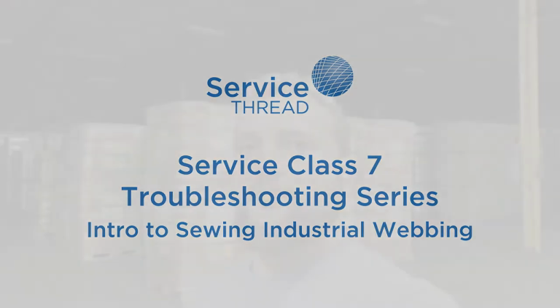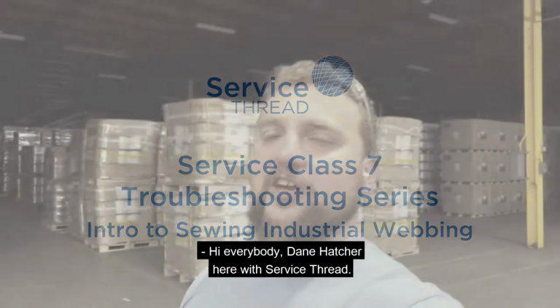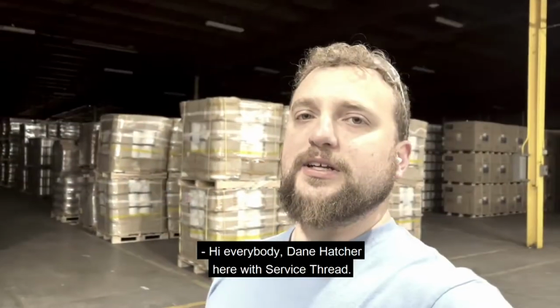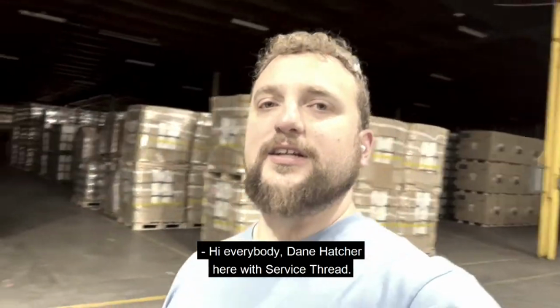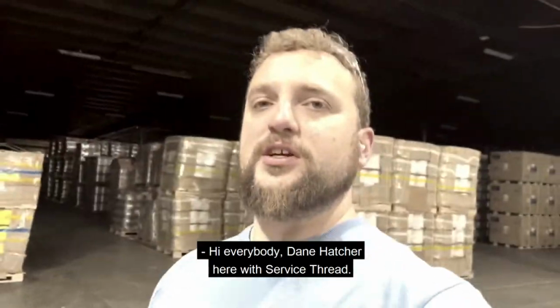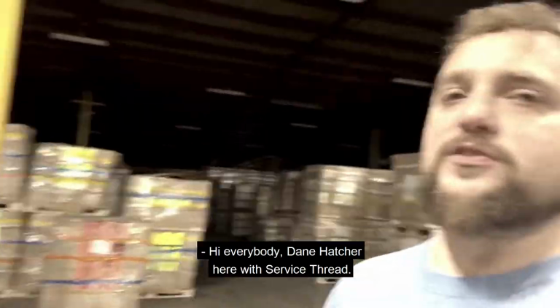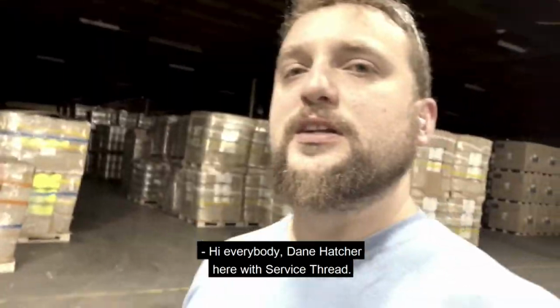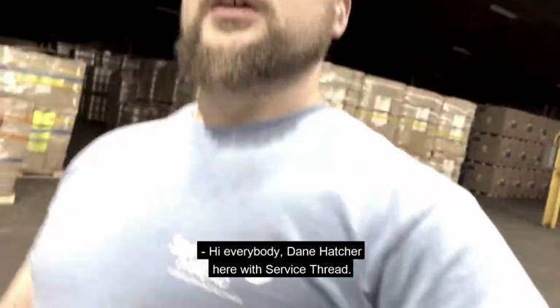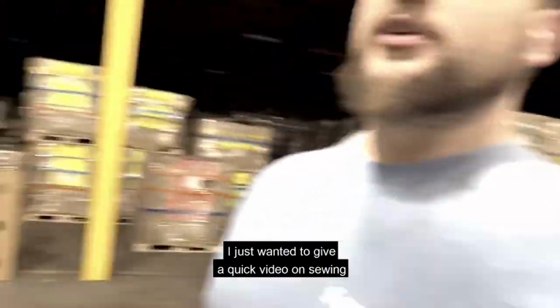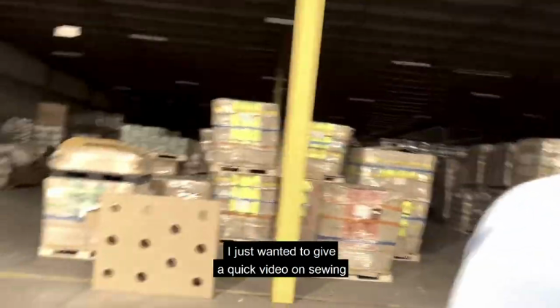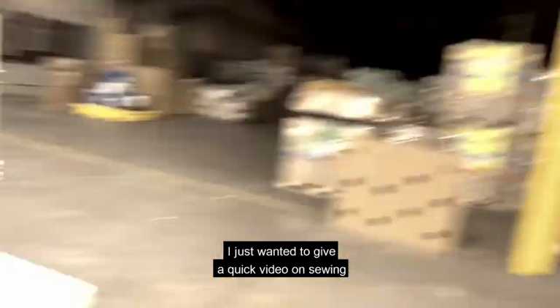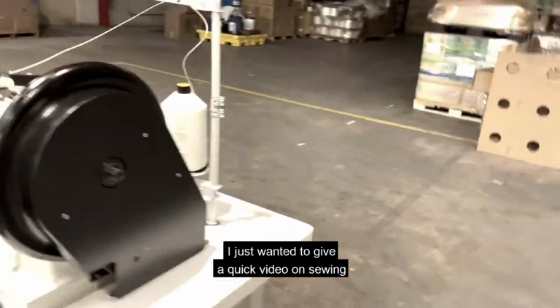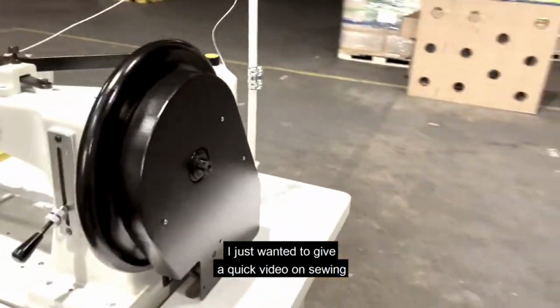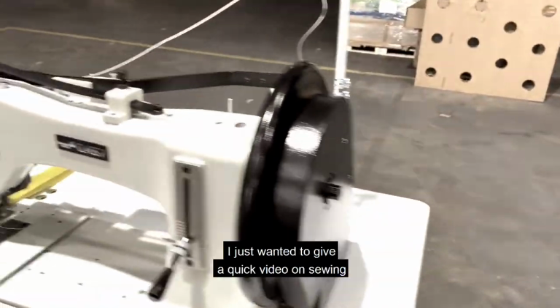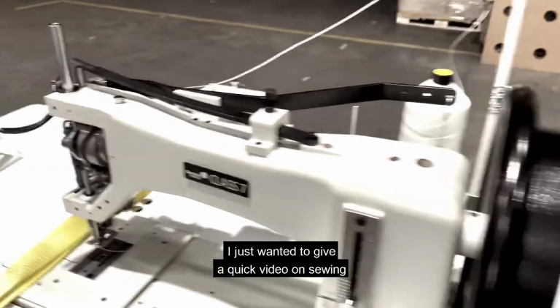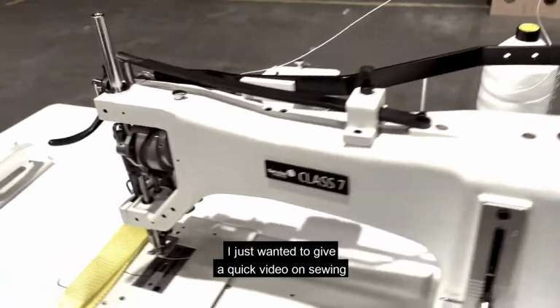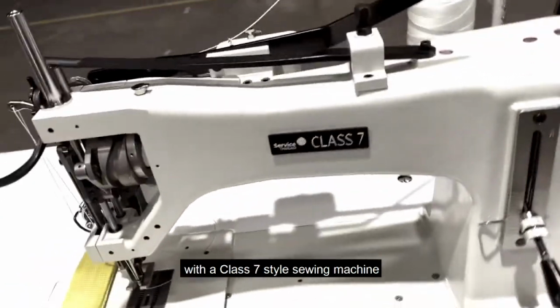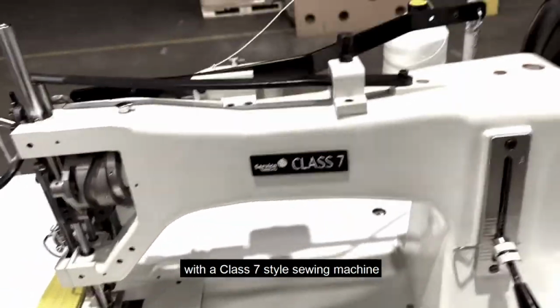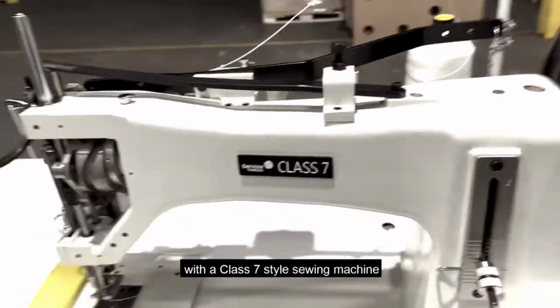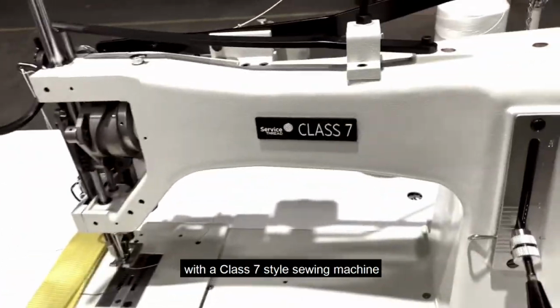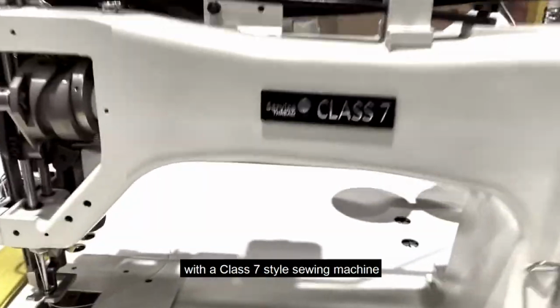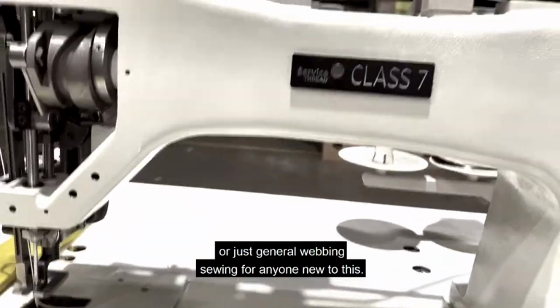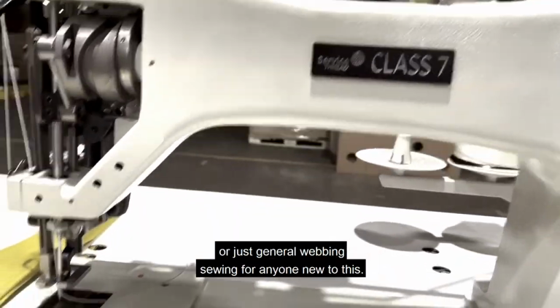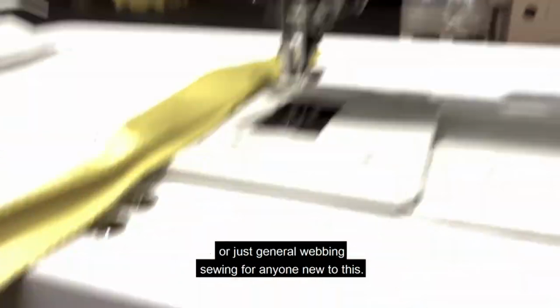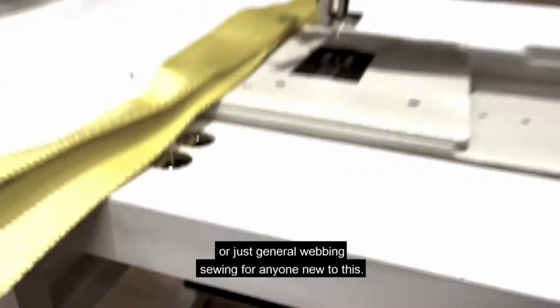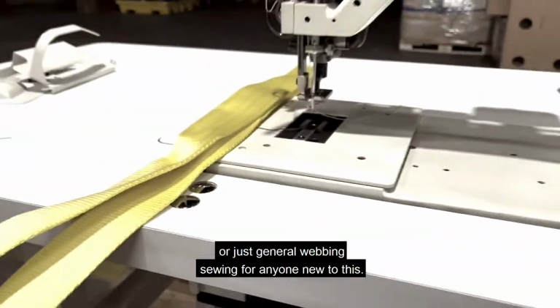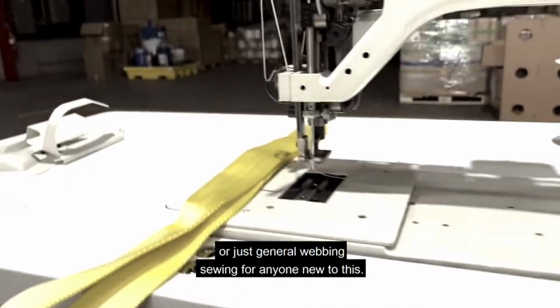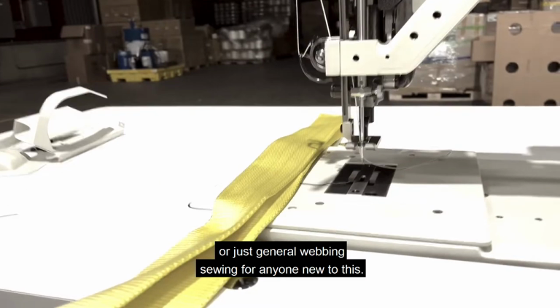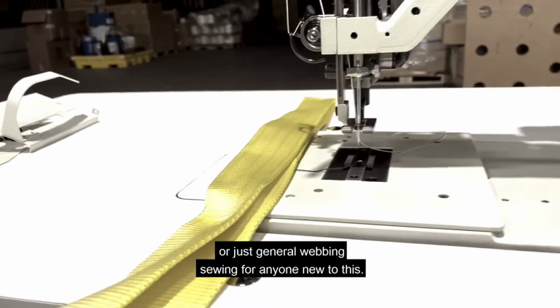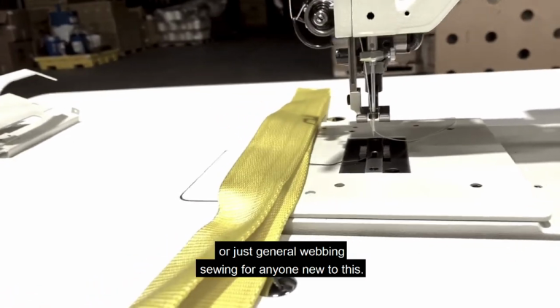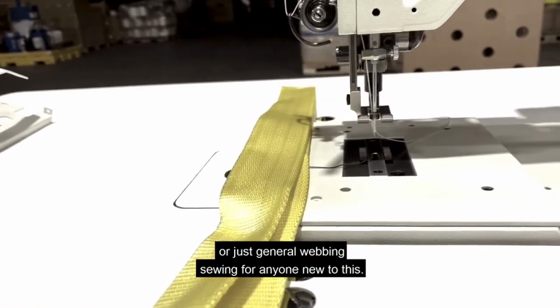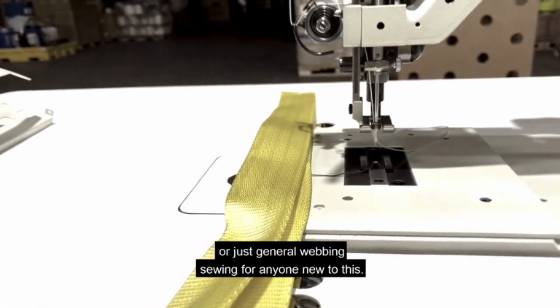Hi everybody, Dane Hatcher here with ServiceThread. I just wanted to give a quick video on sewing with a class 7 style sewing machine, or just general webbing sewing for anyone new to this.